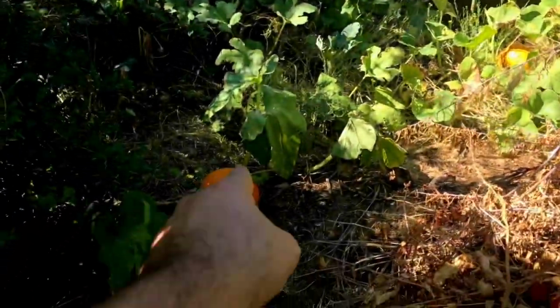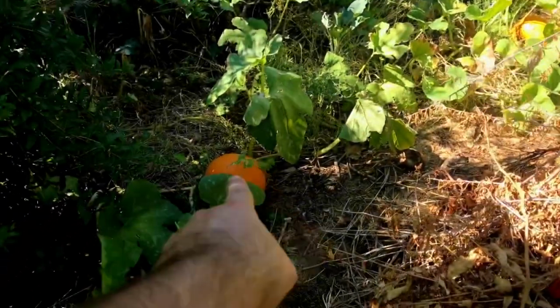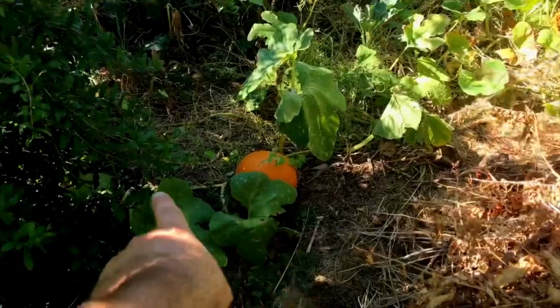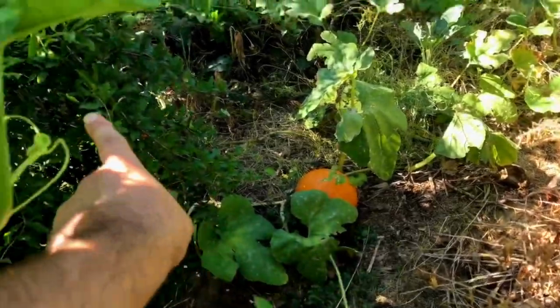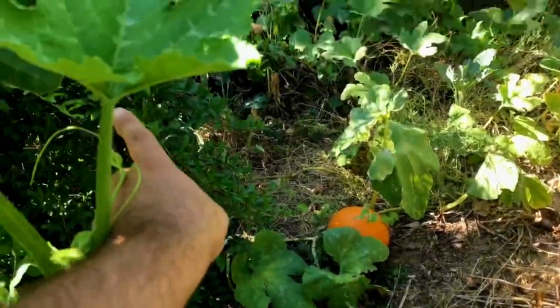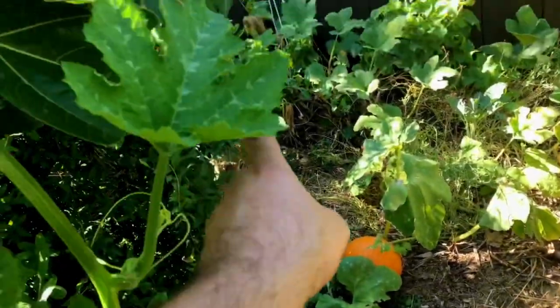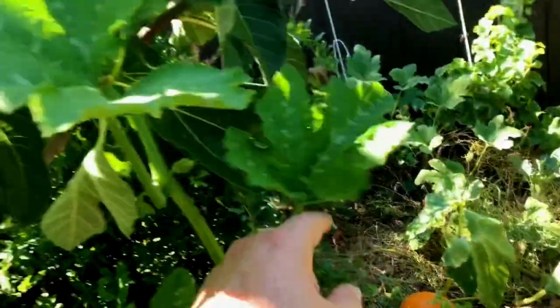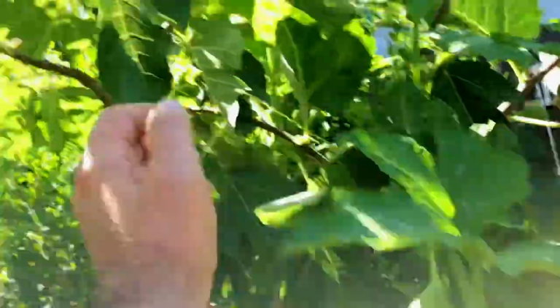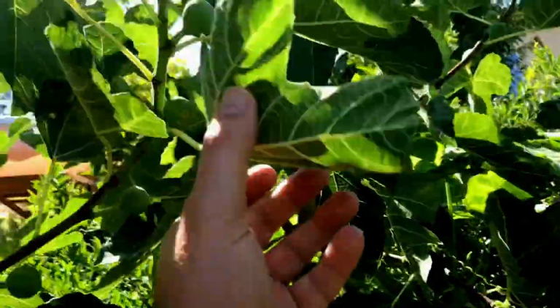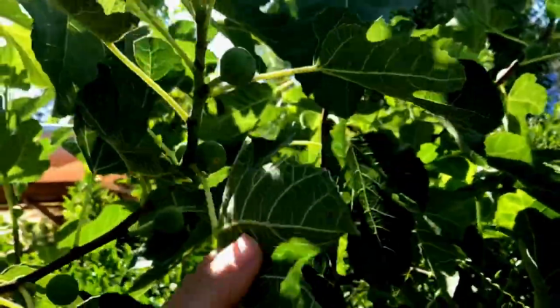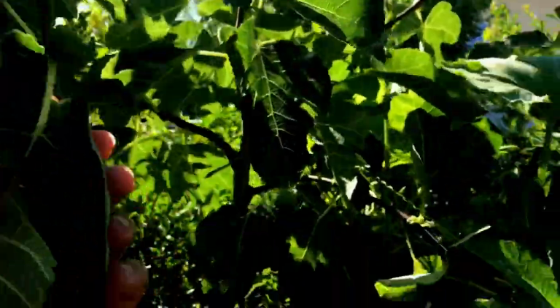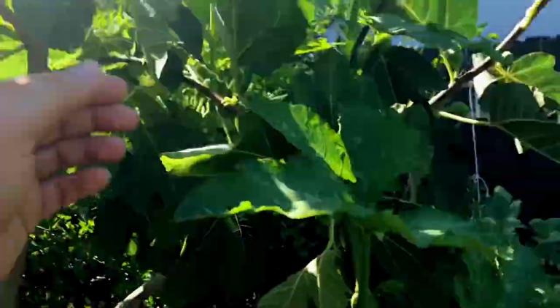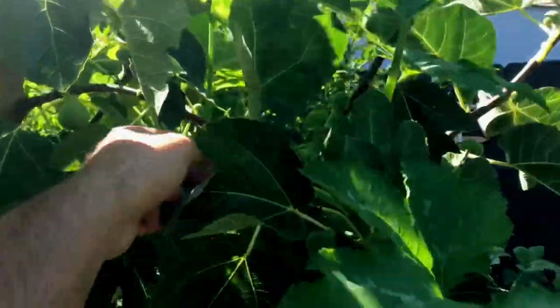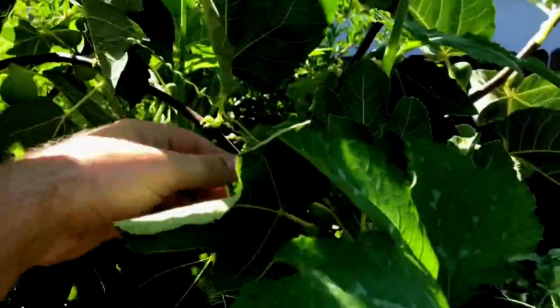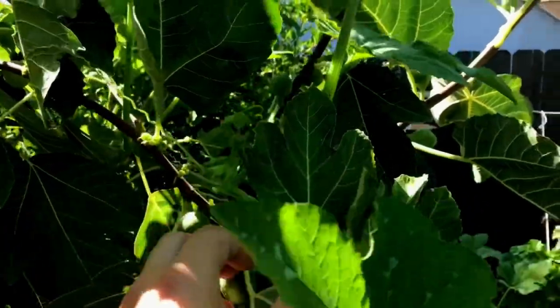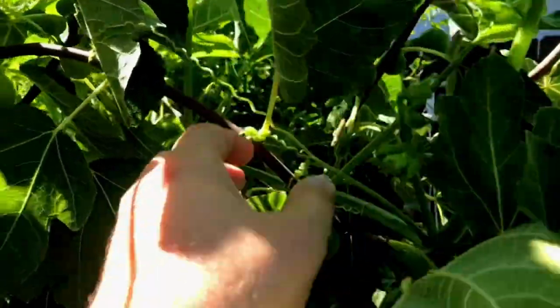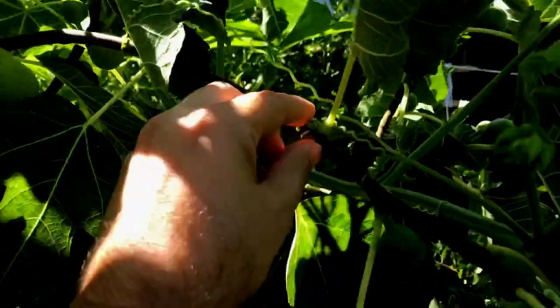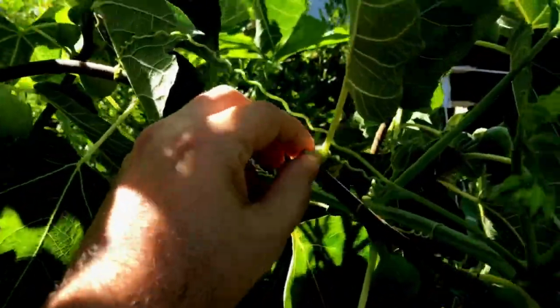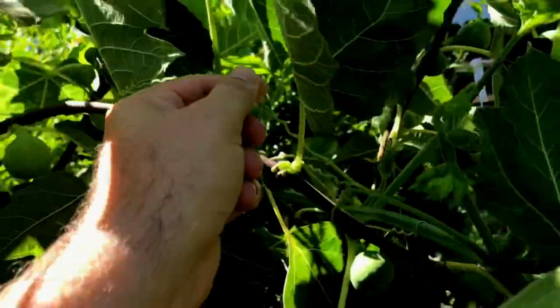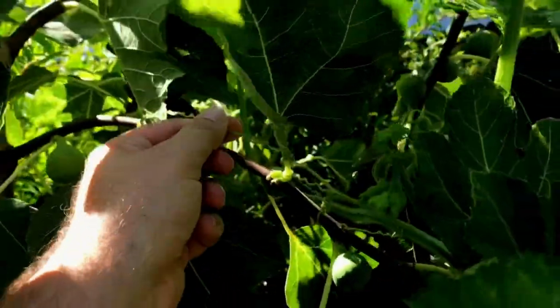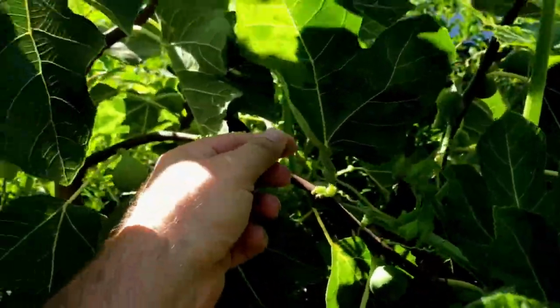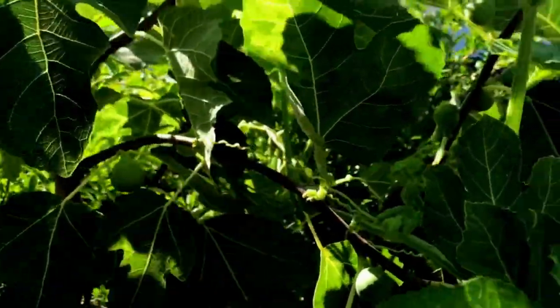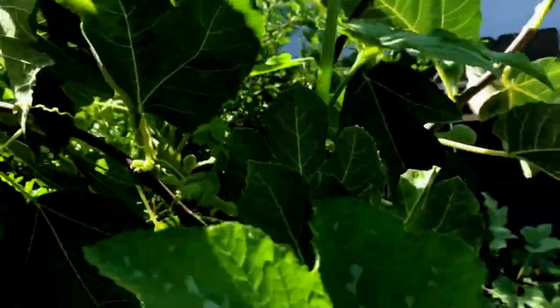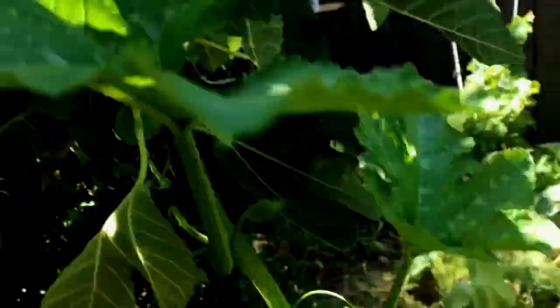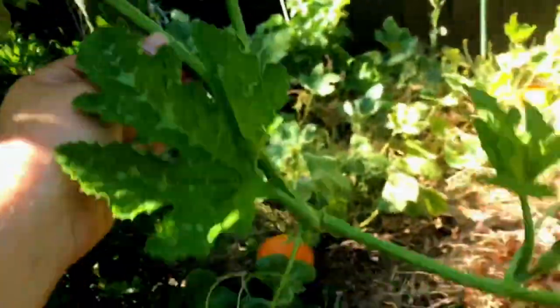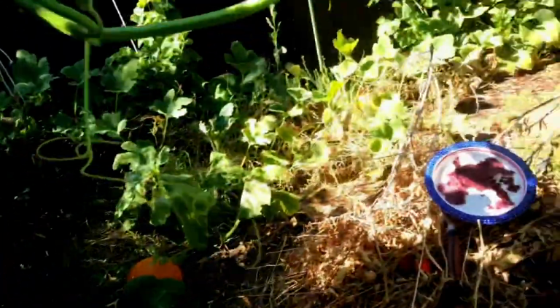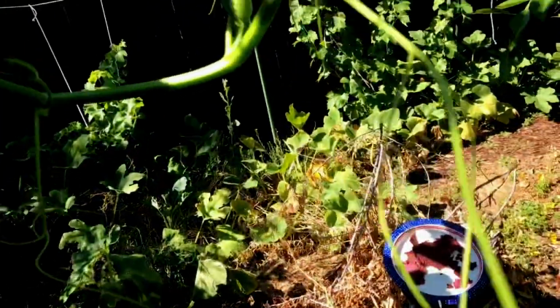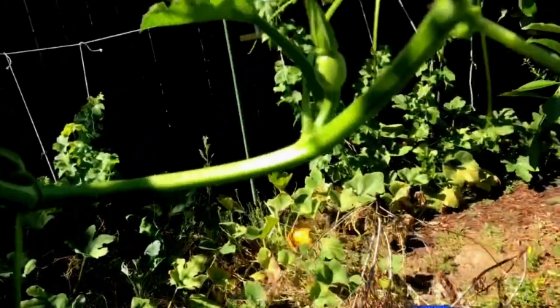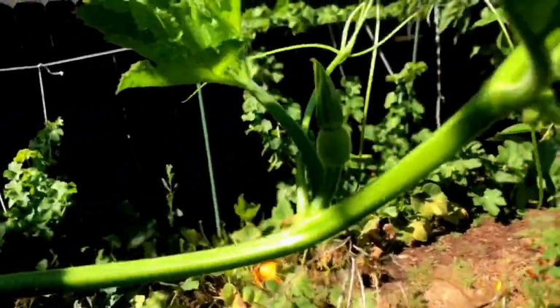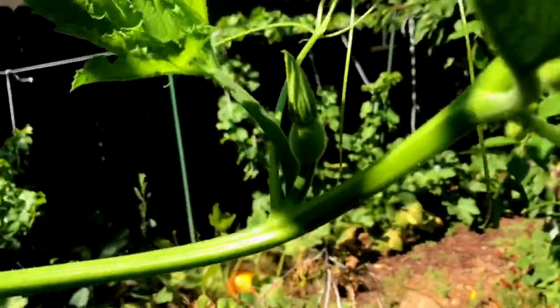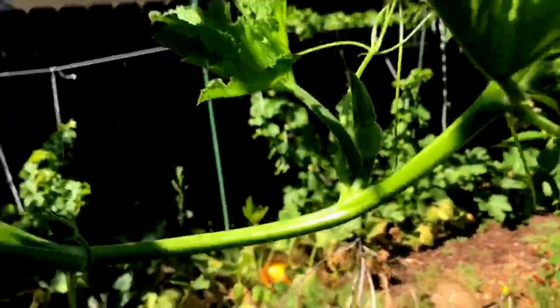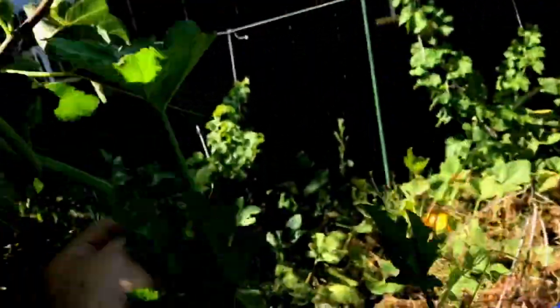The vine grew up the pomegranate and the fig tree, and it grew up the whole trees. I've never seen something like this. Look at that — isn't that insane?